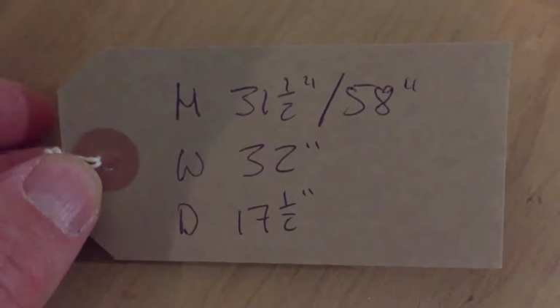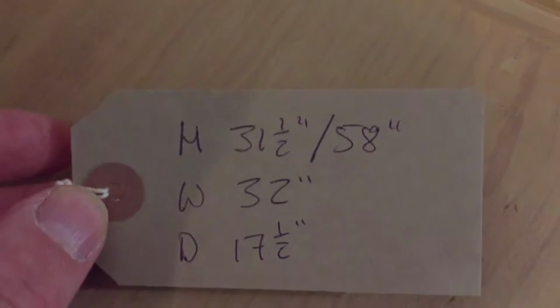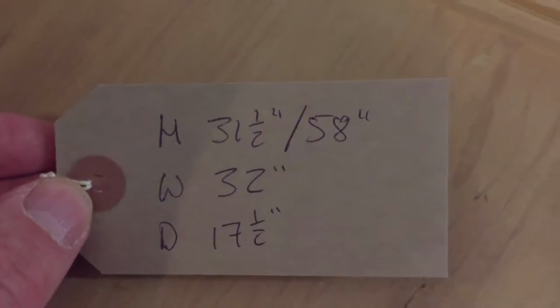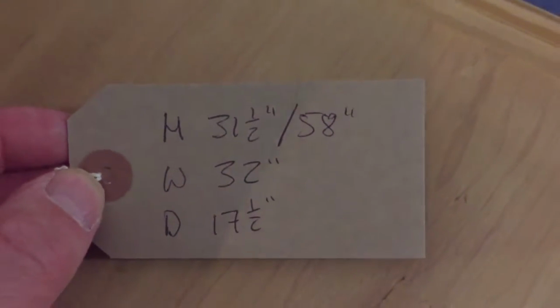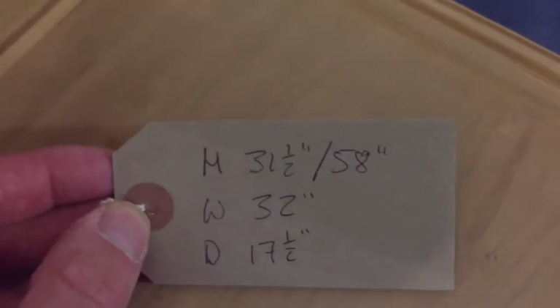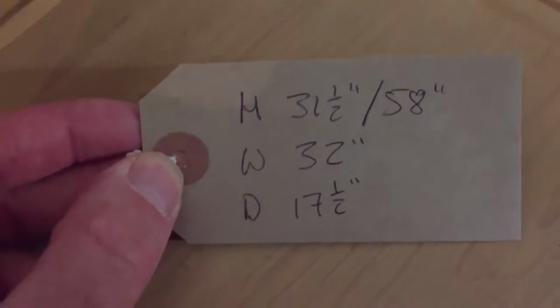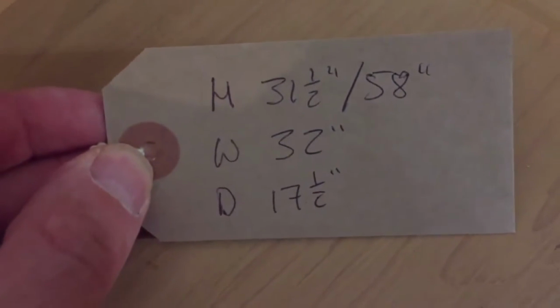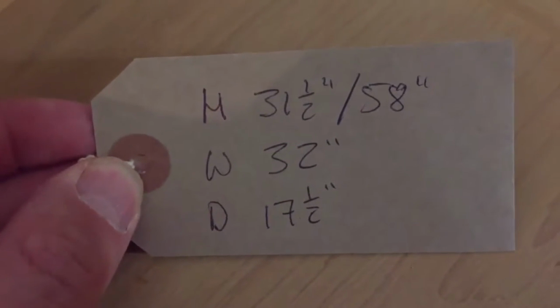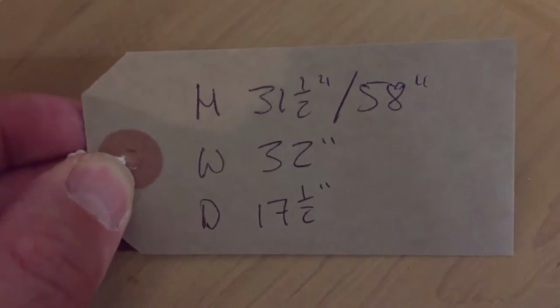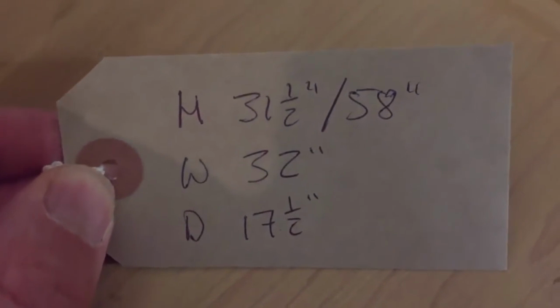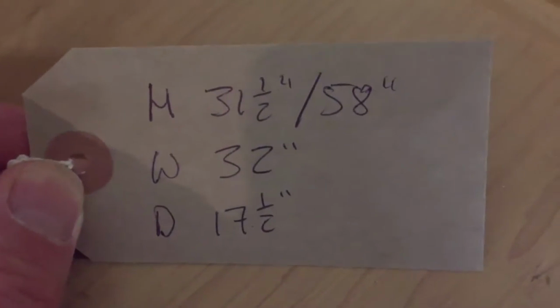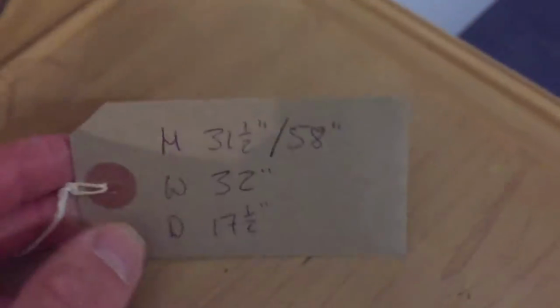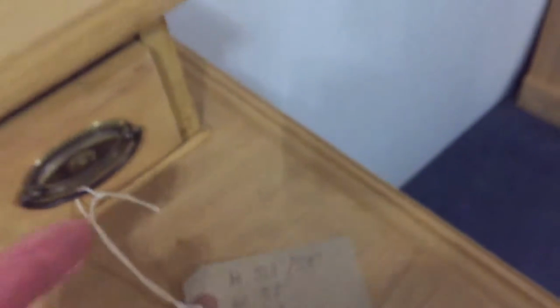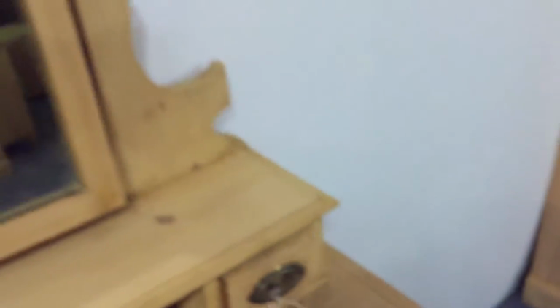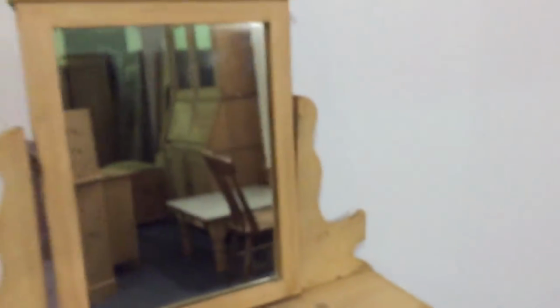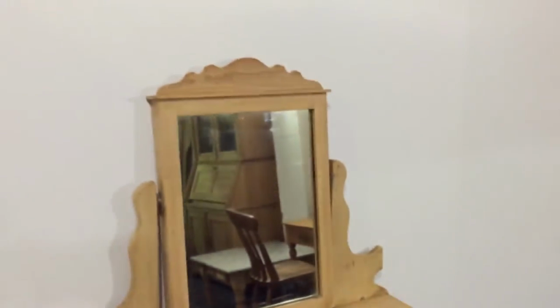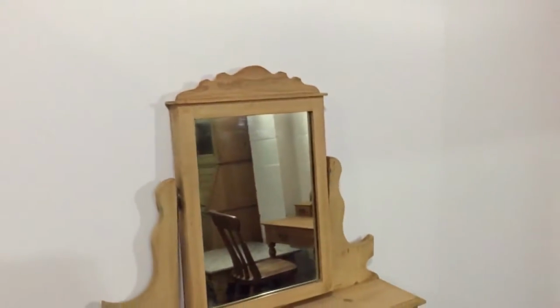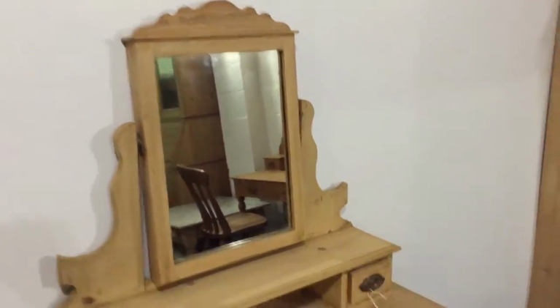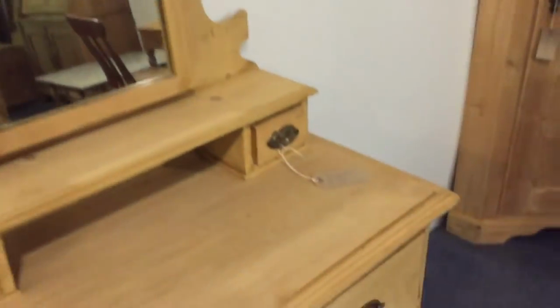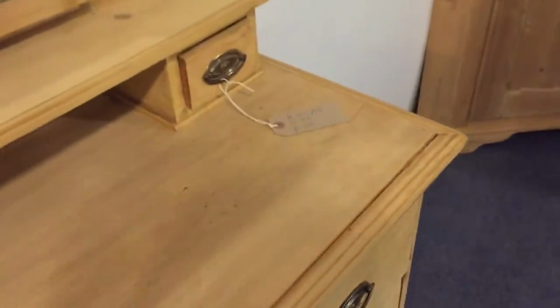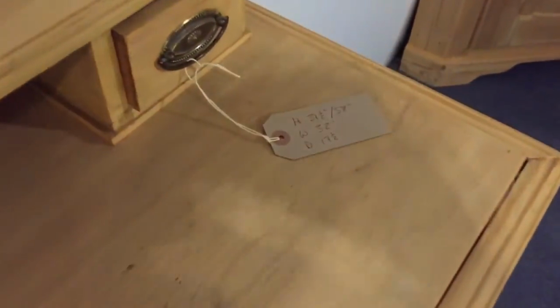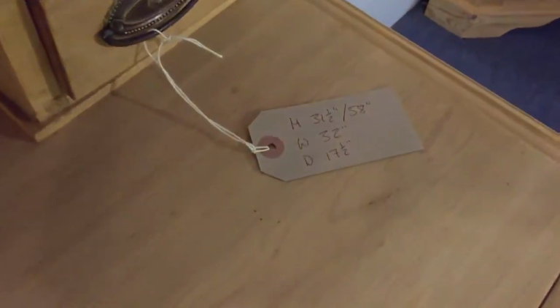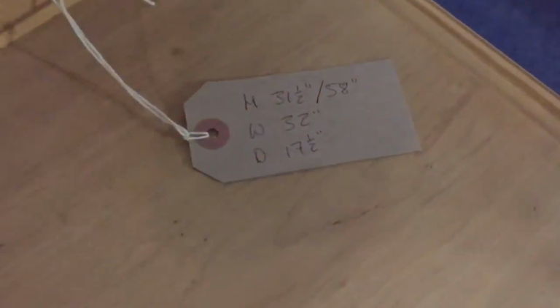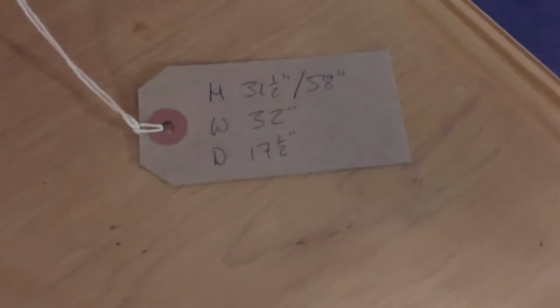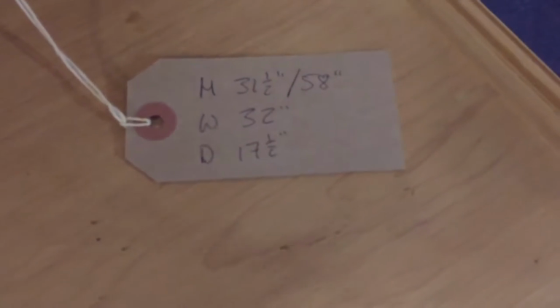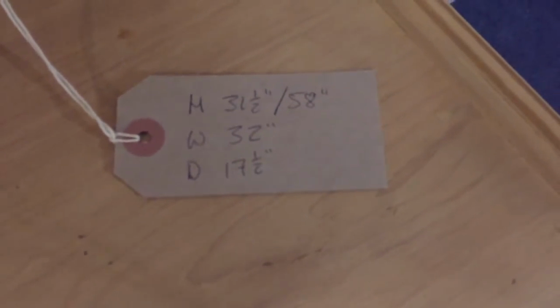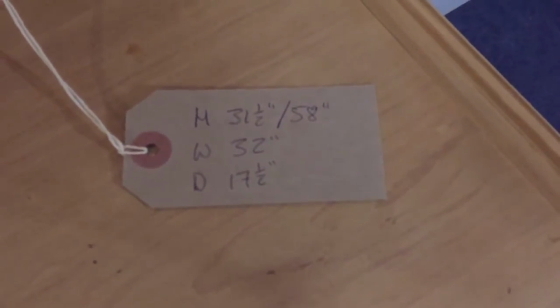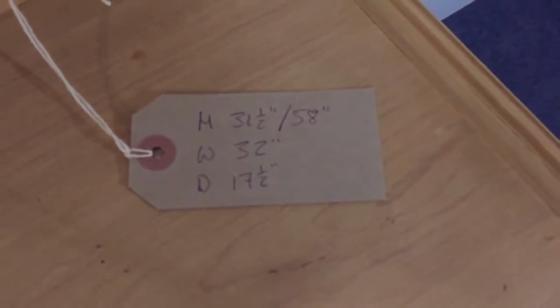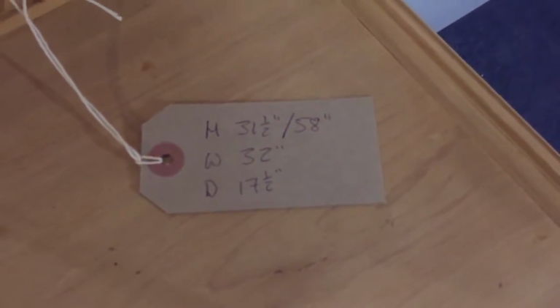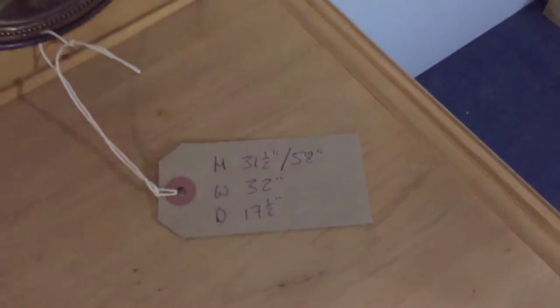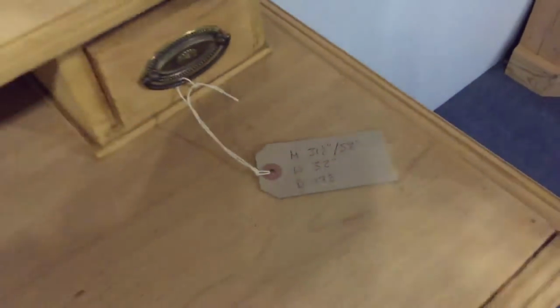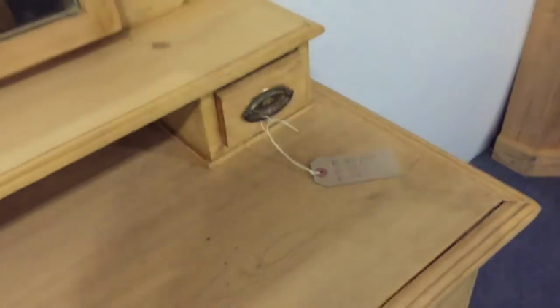The base height is 31.5 inches, the total height — right up to the top of the mirror — is 58 inches, the width is 32 inches, and the depth is 17.5 inches.